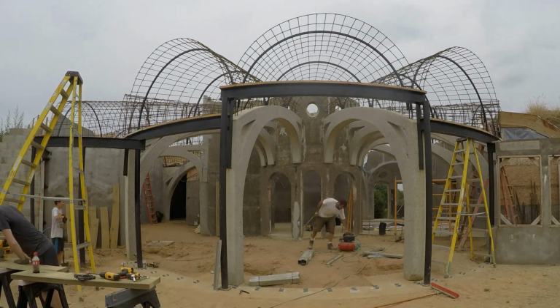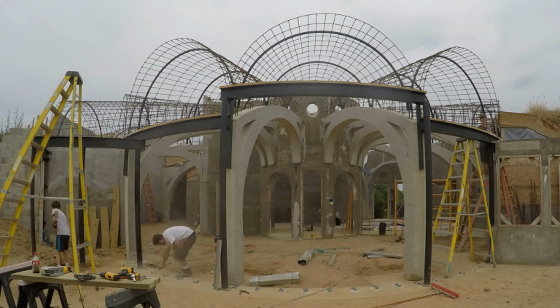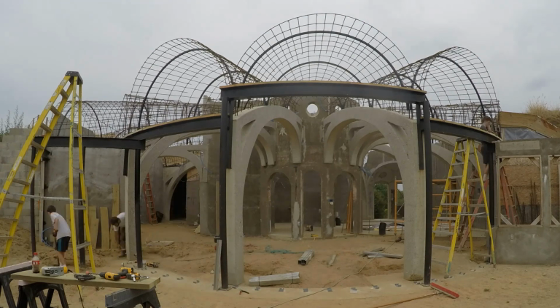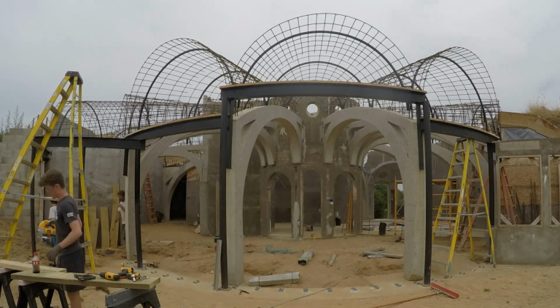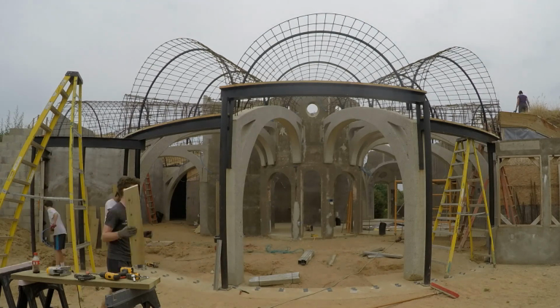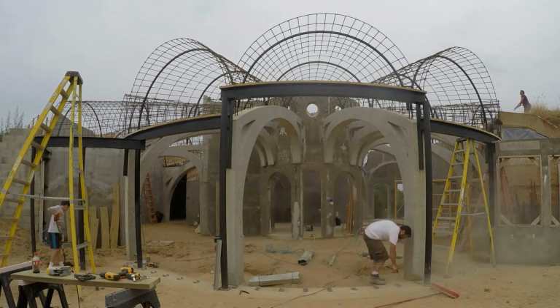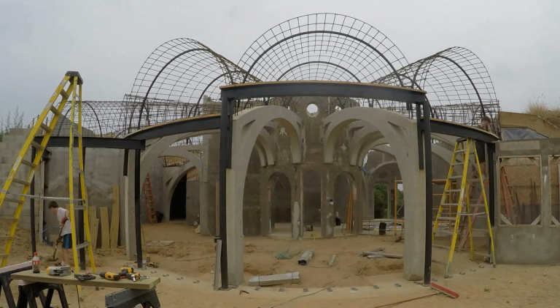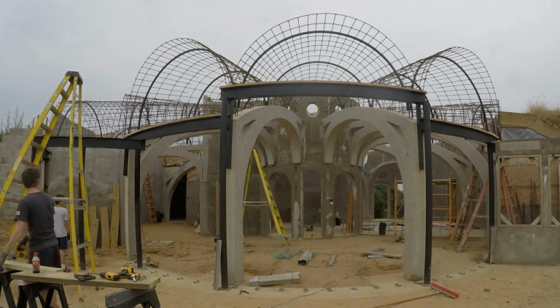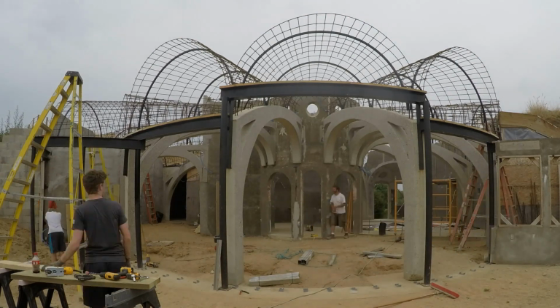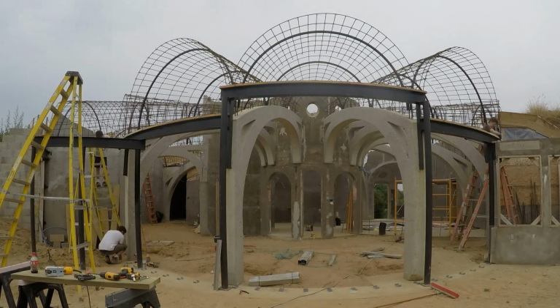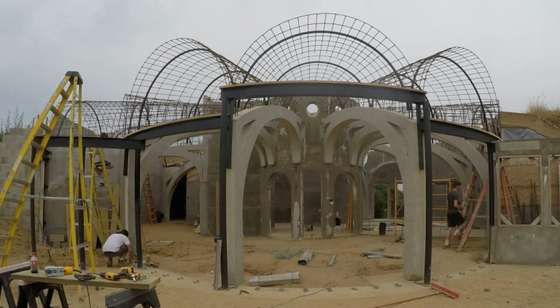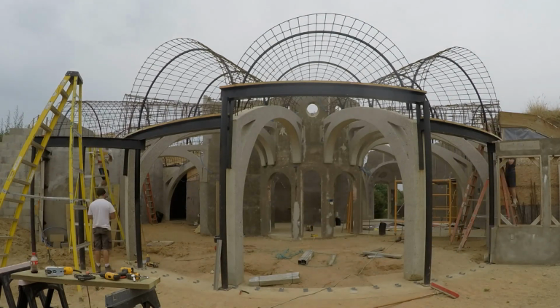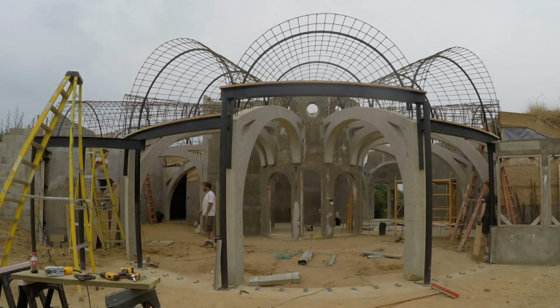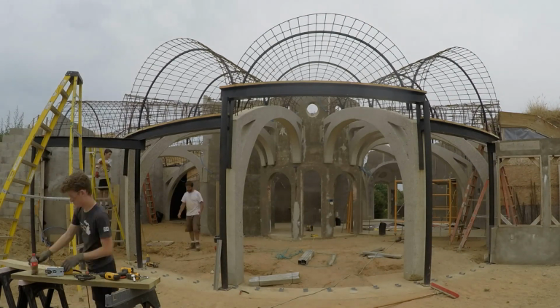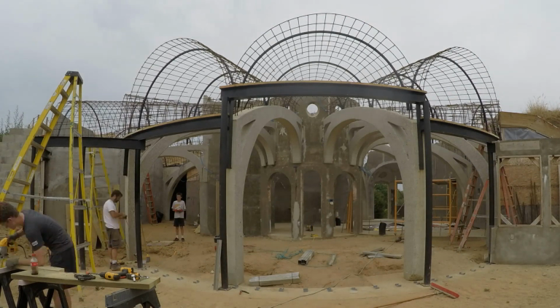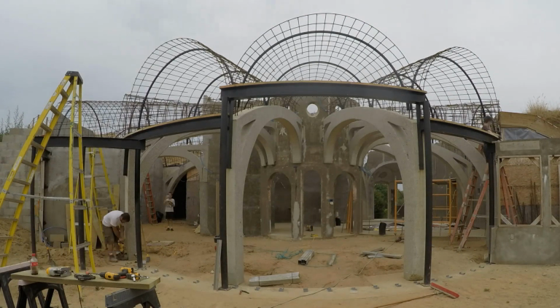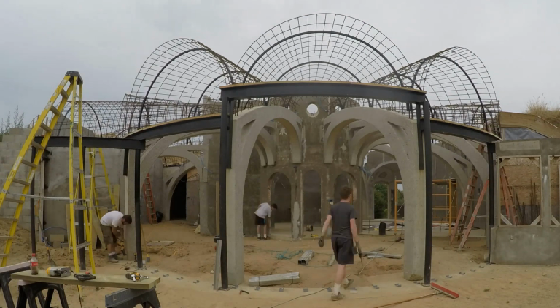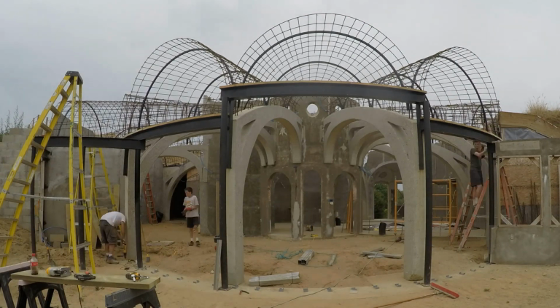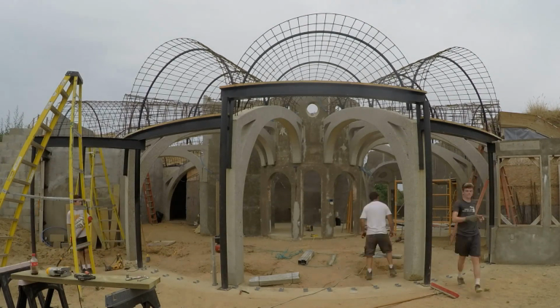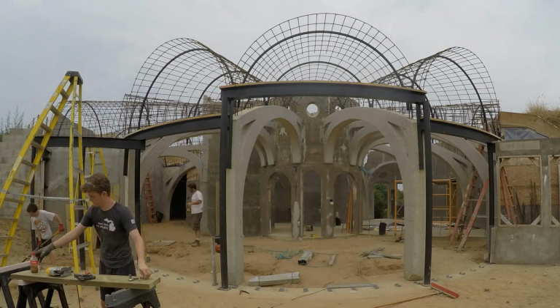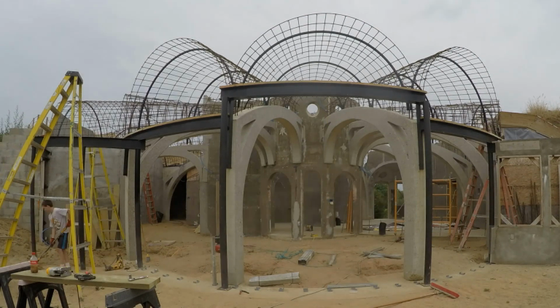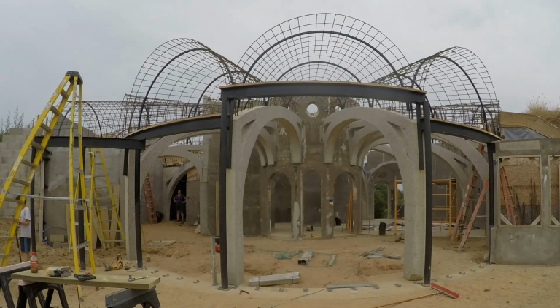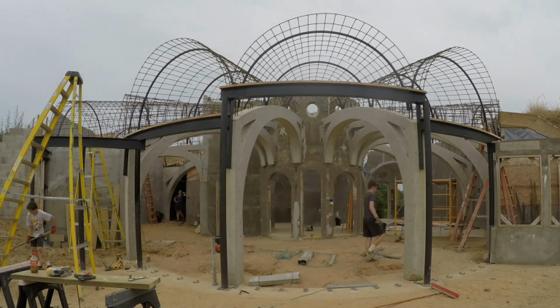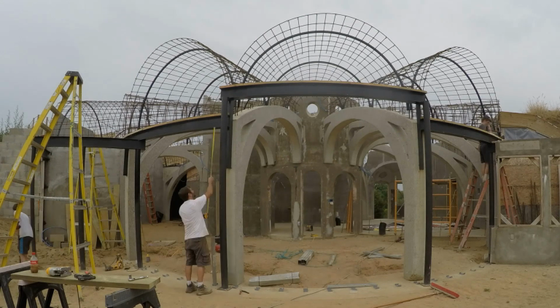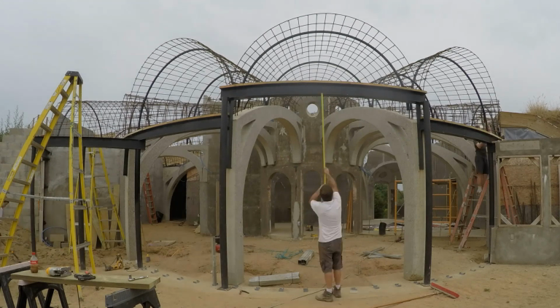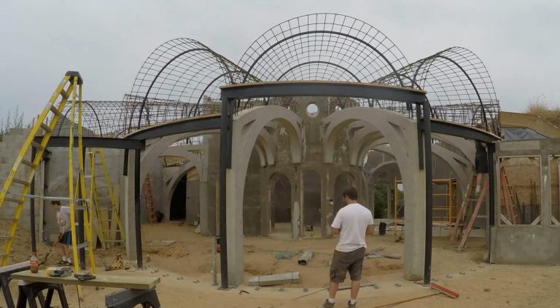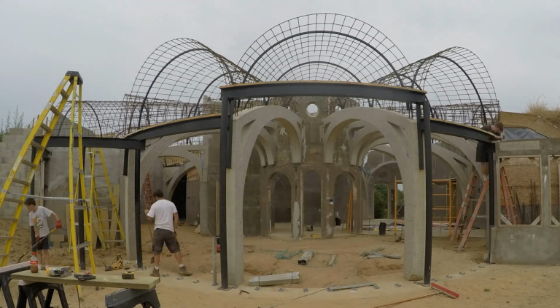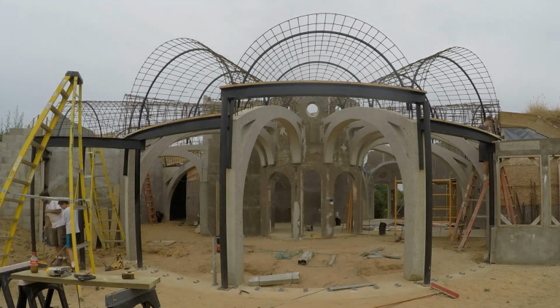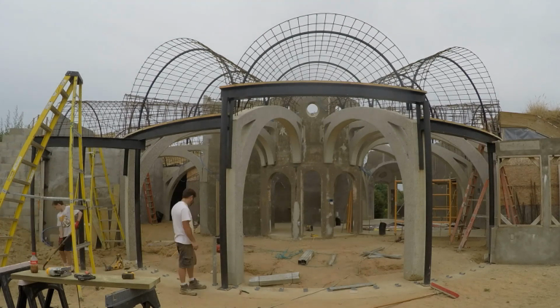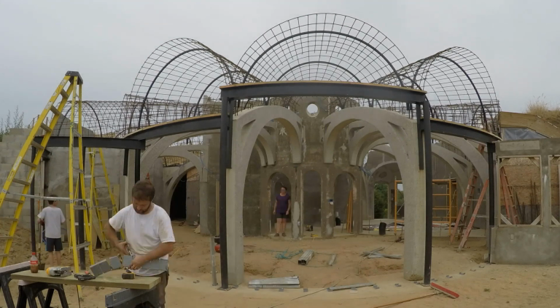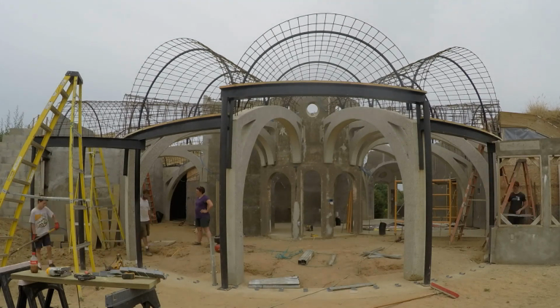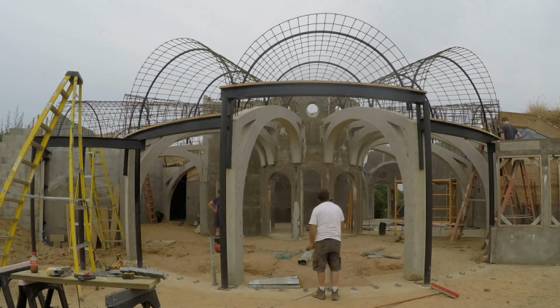If those footings look unusual that's because they are. They are deep and wide to carry the earth load from the roof. Also note that the bottom of the wall will end up below ground and frost protected.